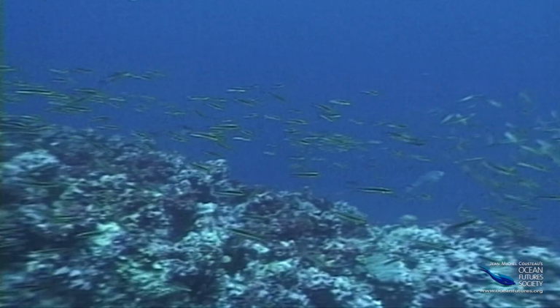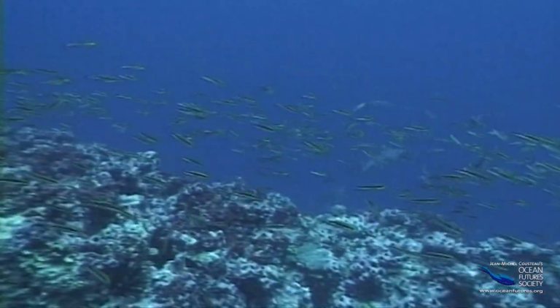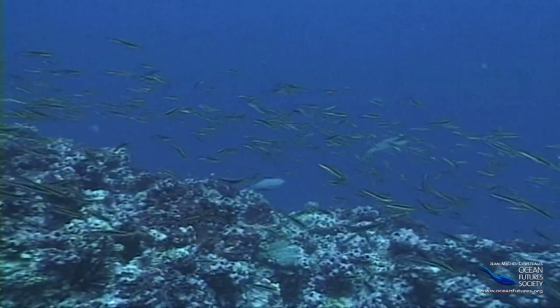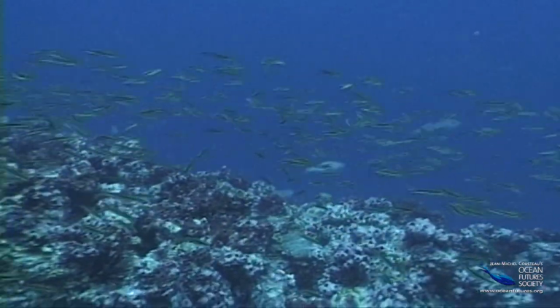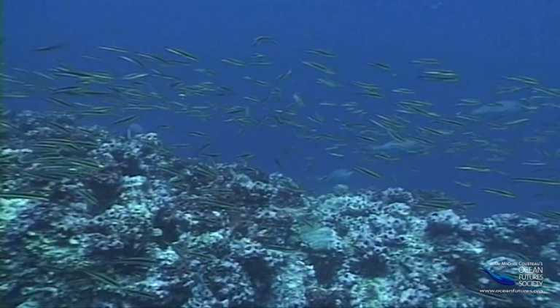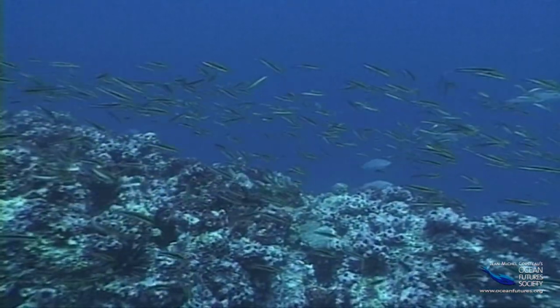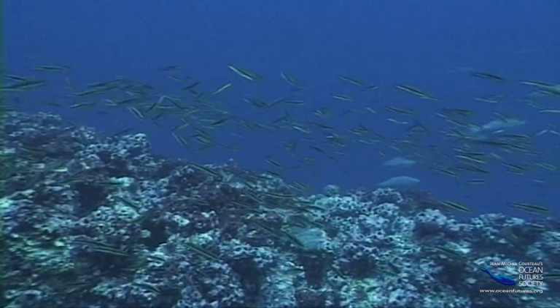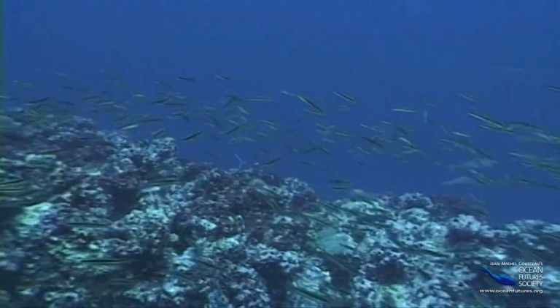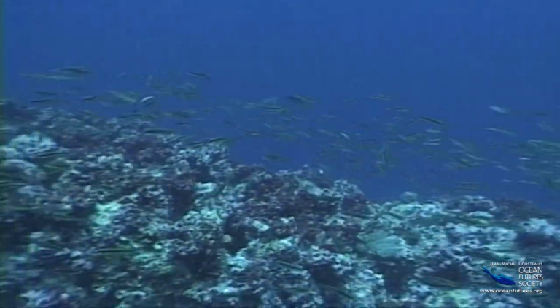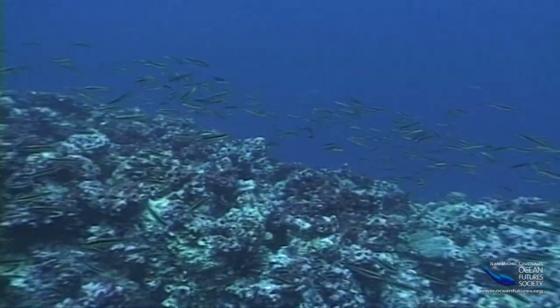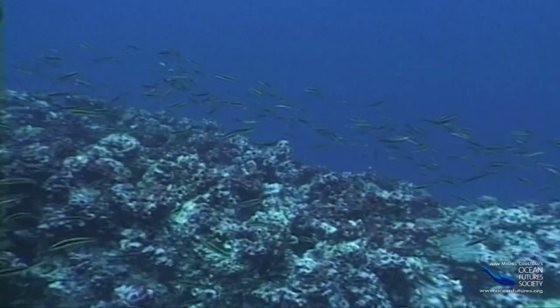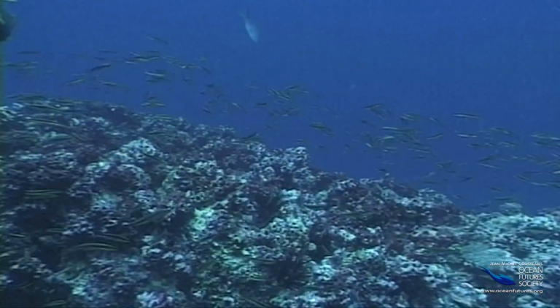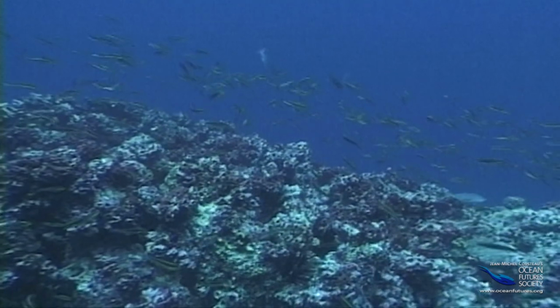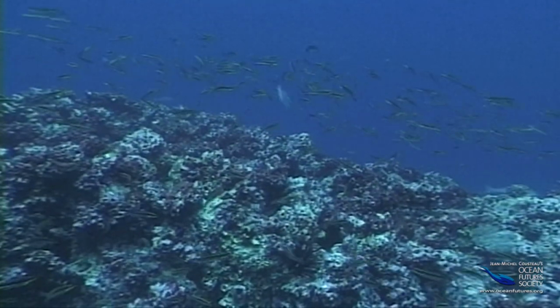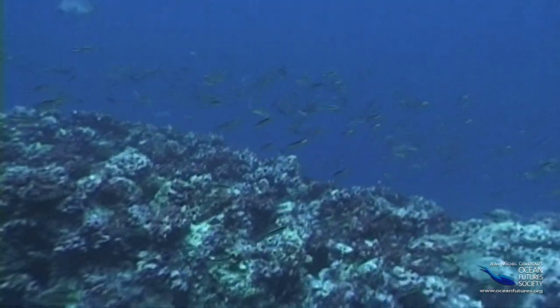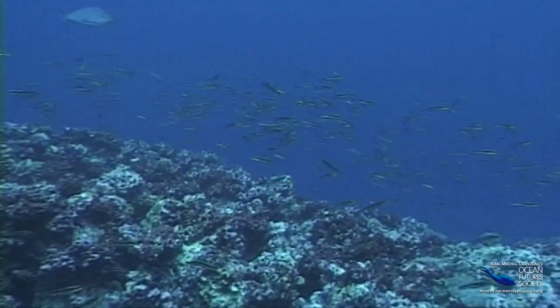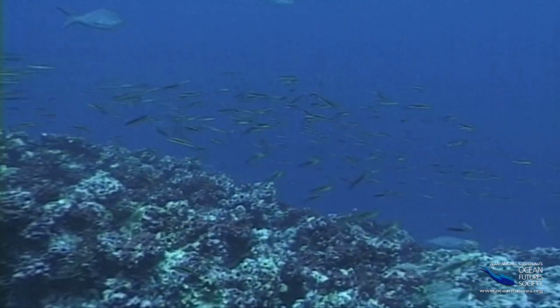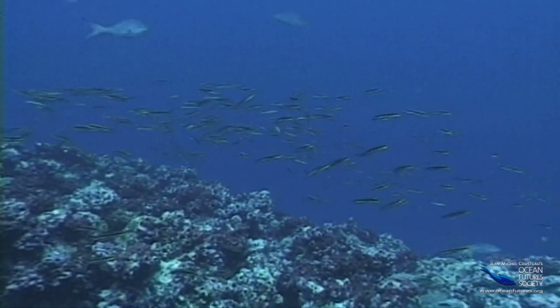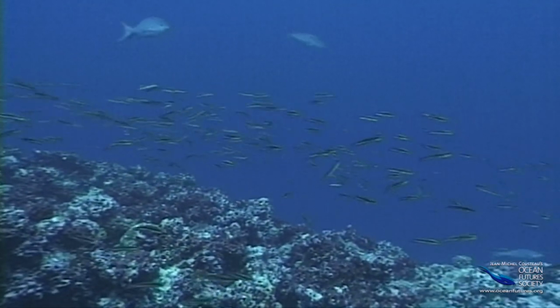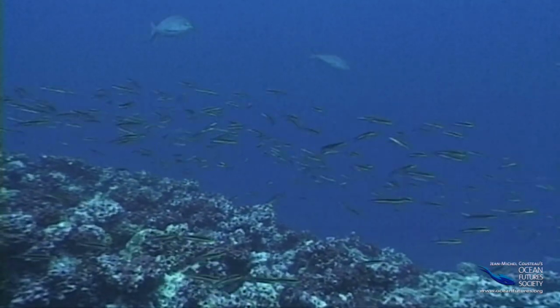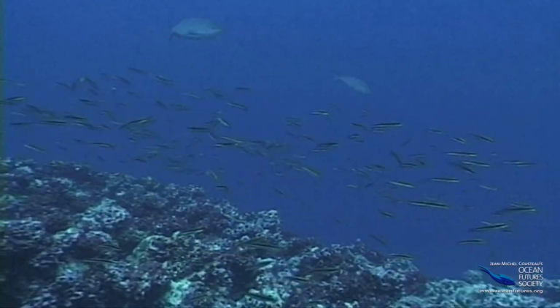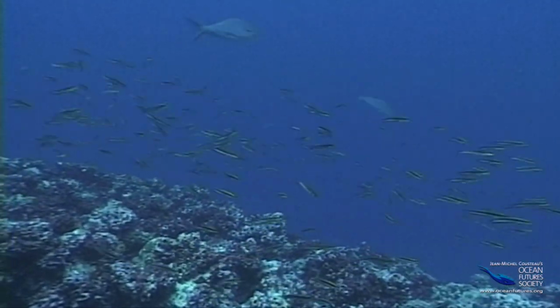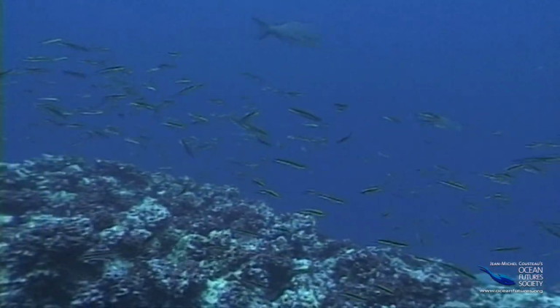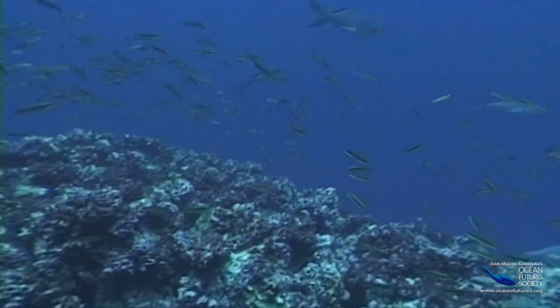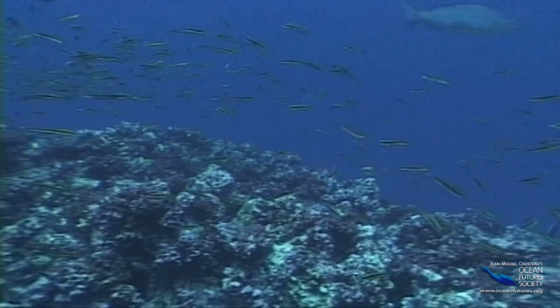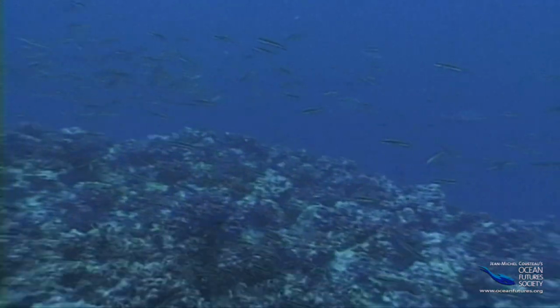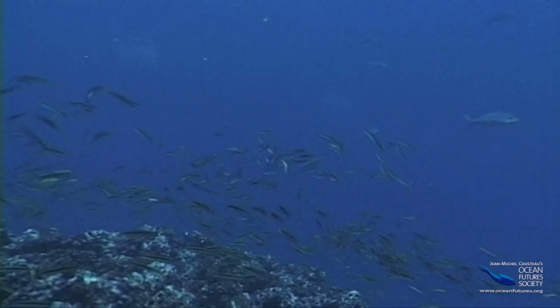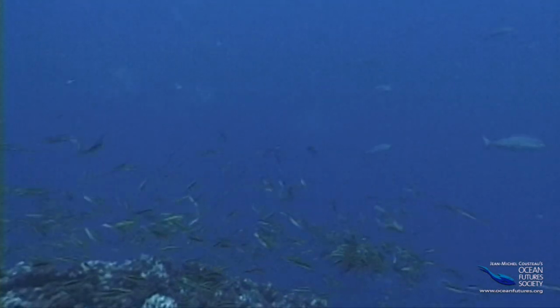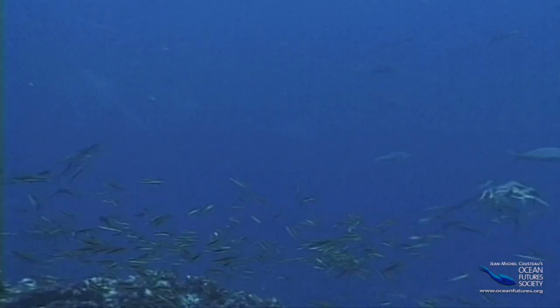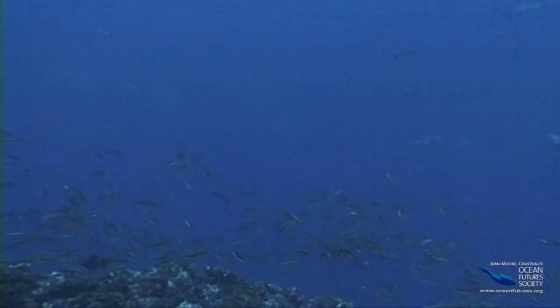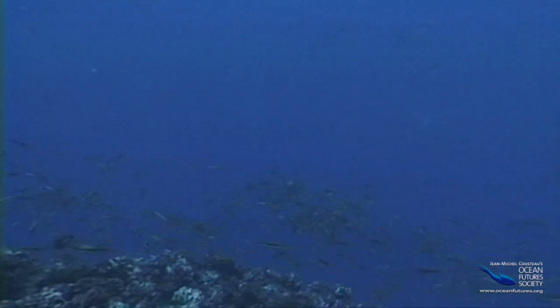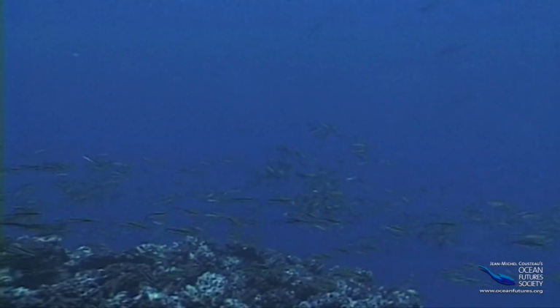That's too boring for these wrasses. Some species of wrasses spawn all year long in big groups. They start by milling around near the reef. Then, when everyone is ready, they shoot to the surface and release their sperm and eggs in big puffs.